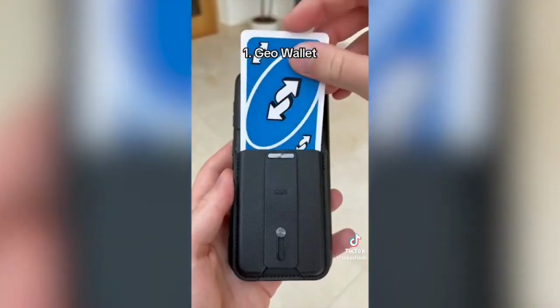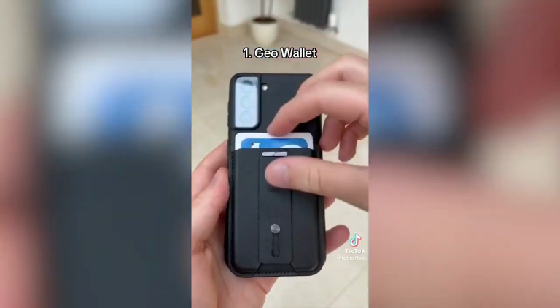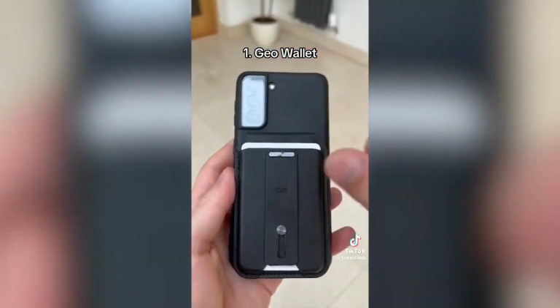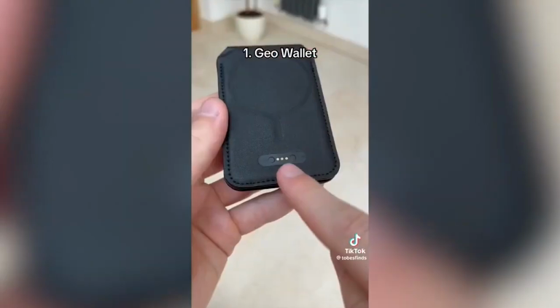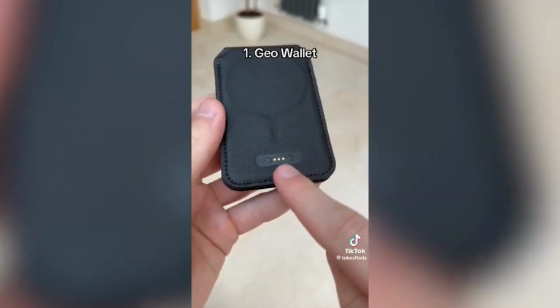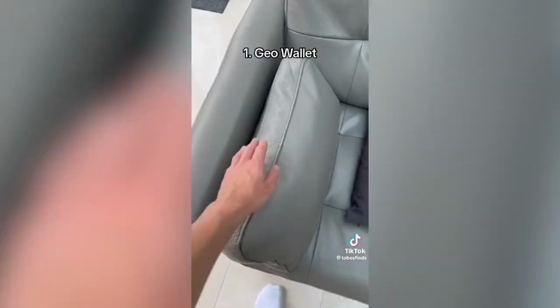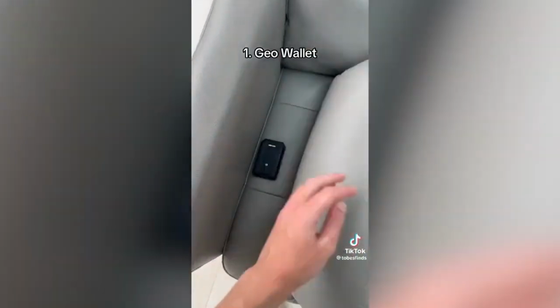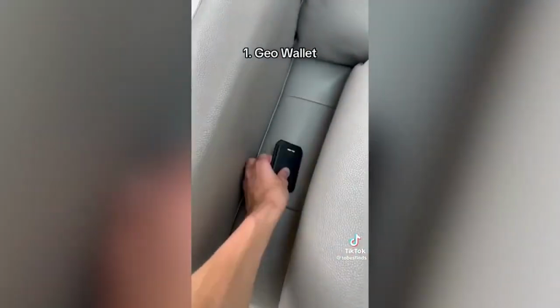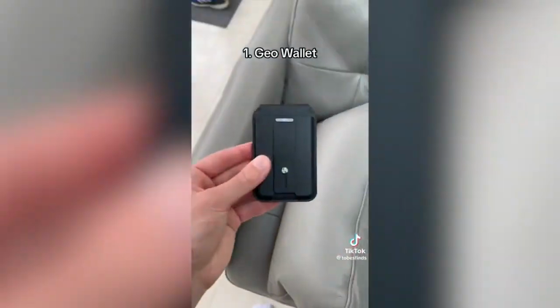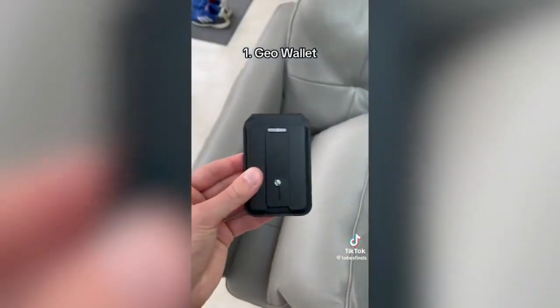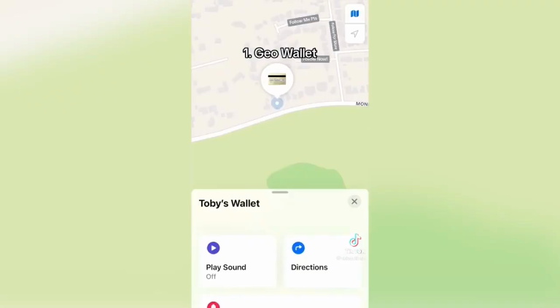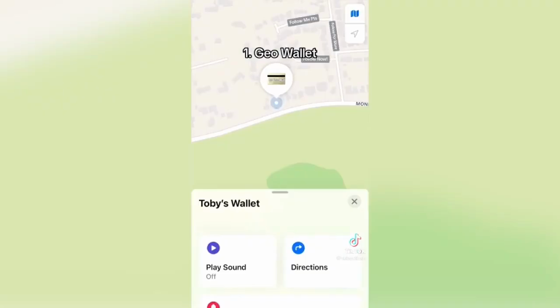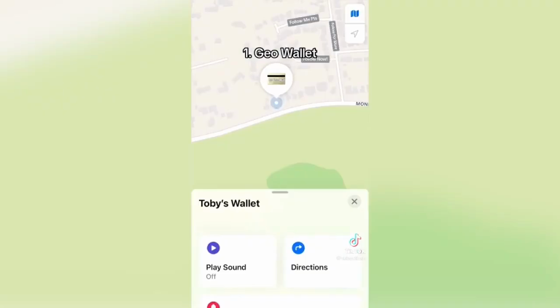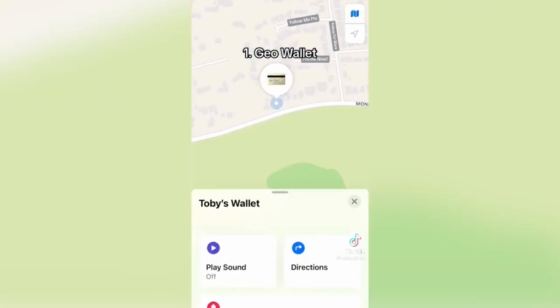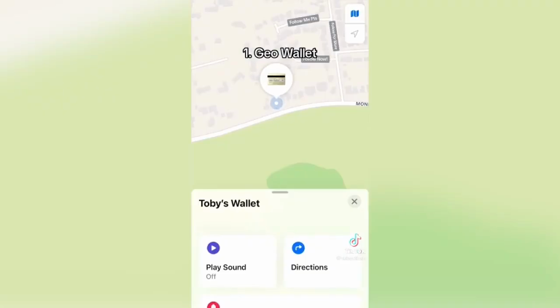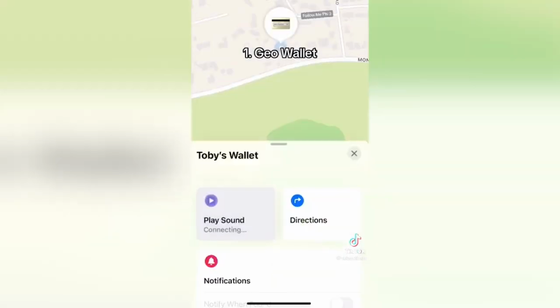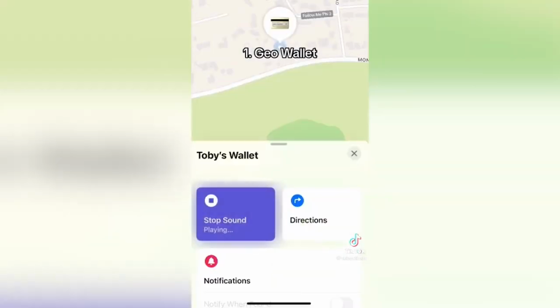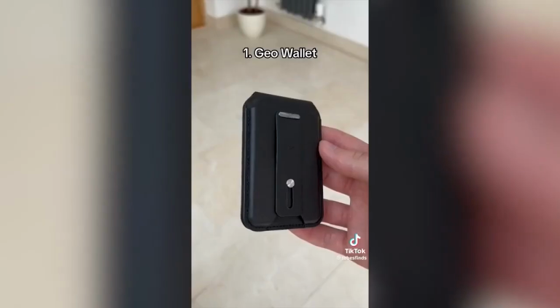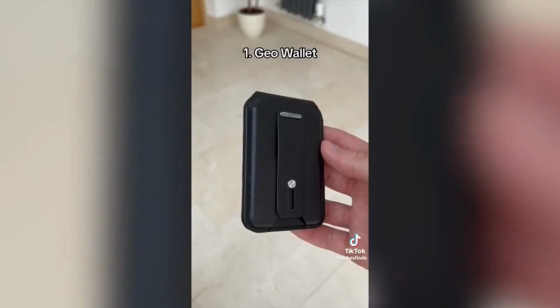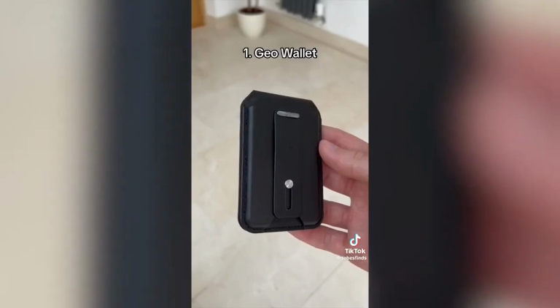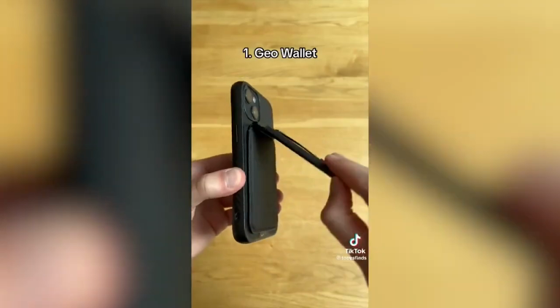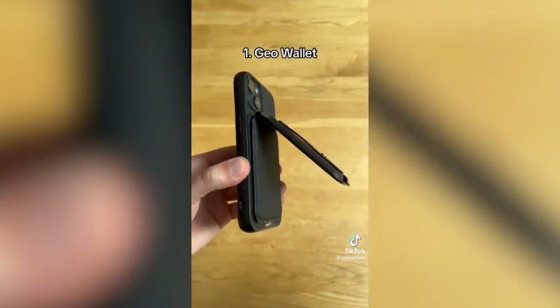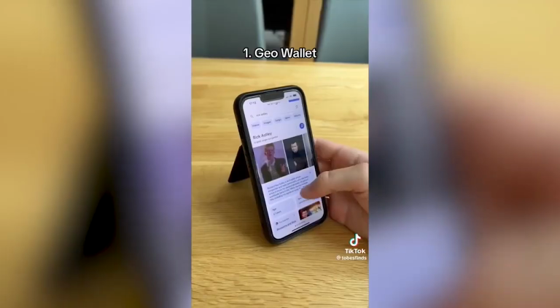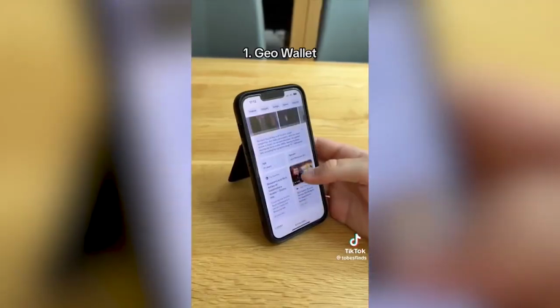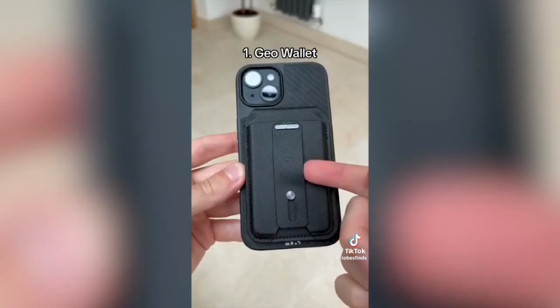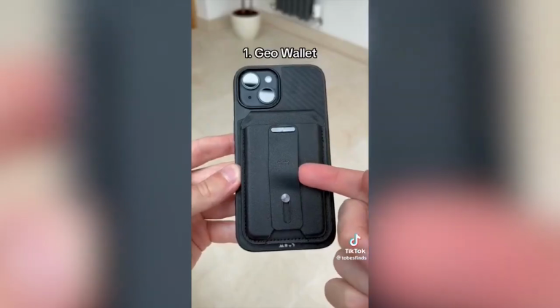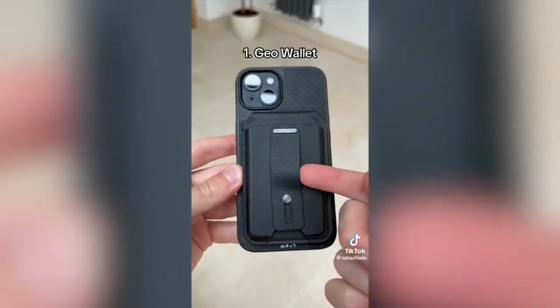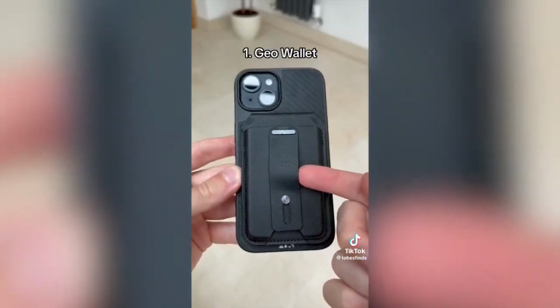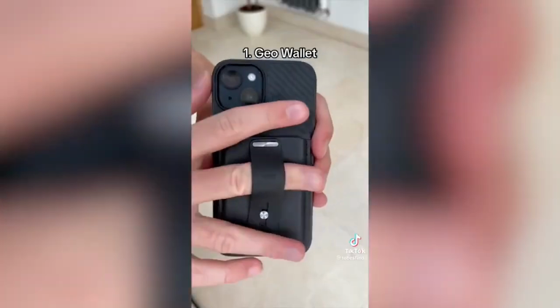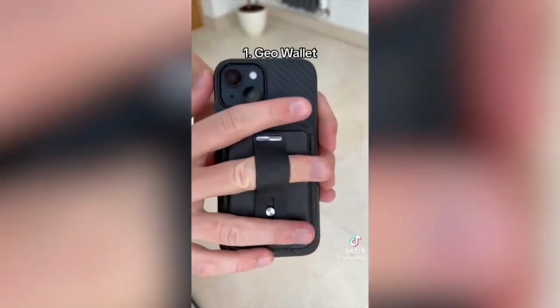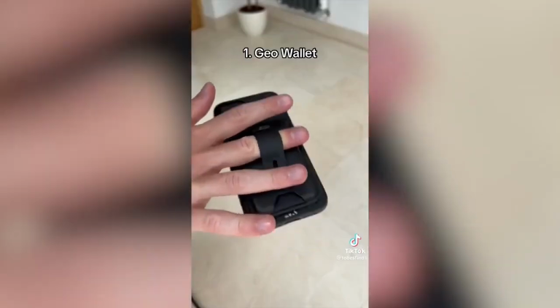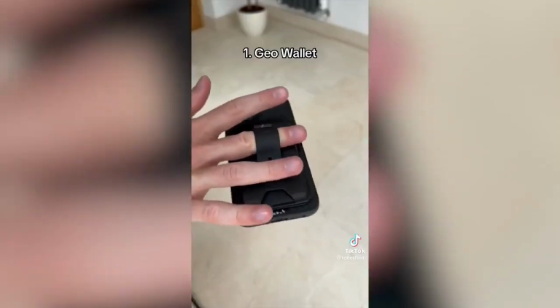This is a Geo Wallet, which keeps your card safe and has a built-in tracker to make sure you never lose it. It has real-time location tracking and can play sounds to help you find it. It can also be used as a stand and has a secure finger loop to prevent you from dropping your phone.